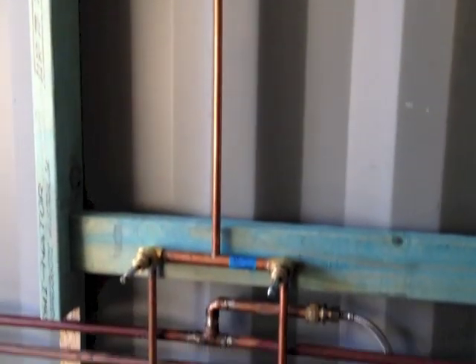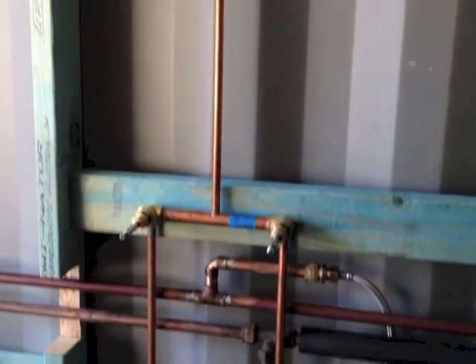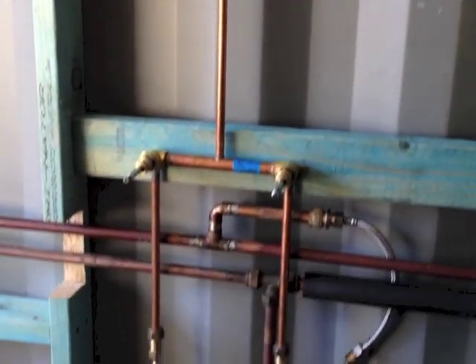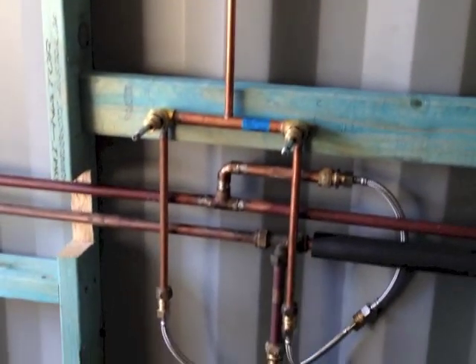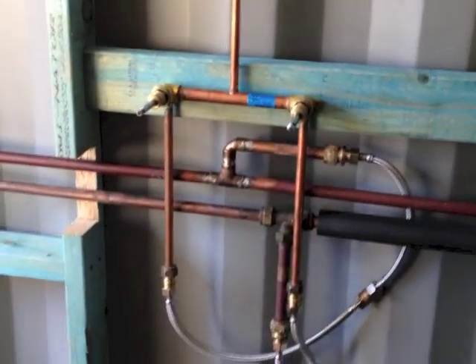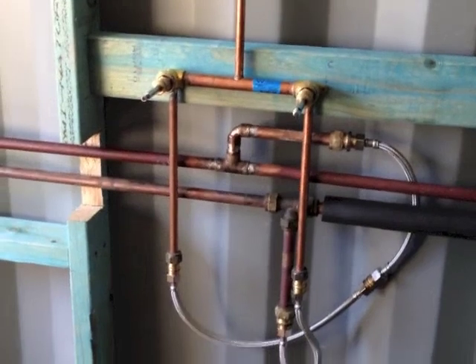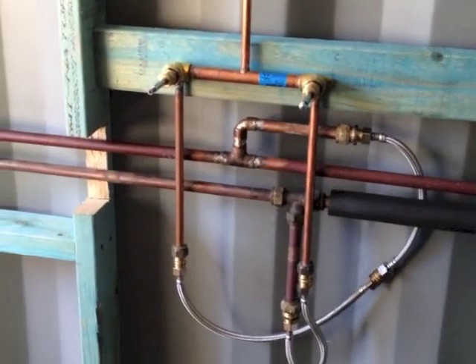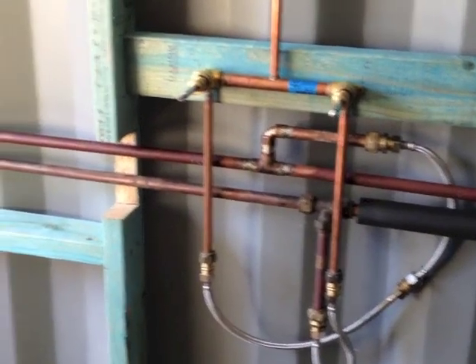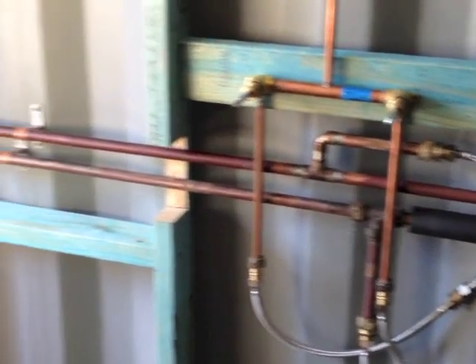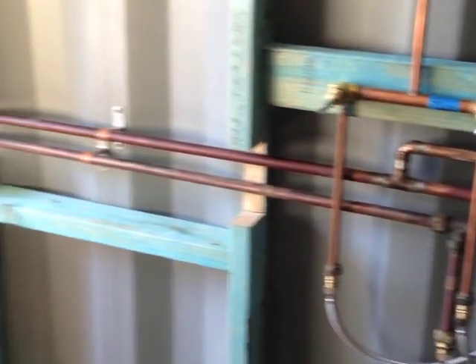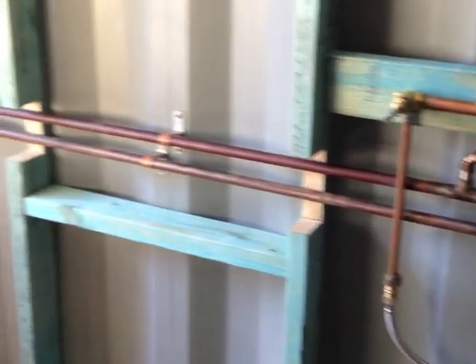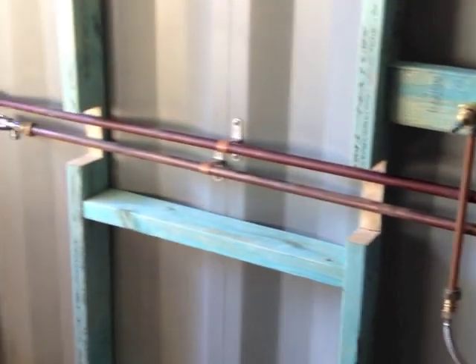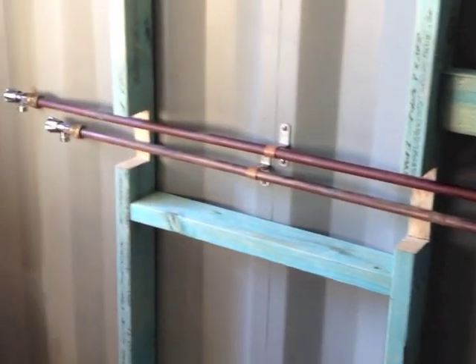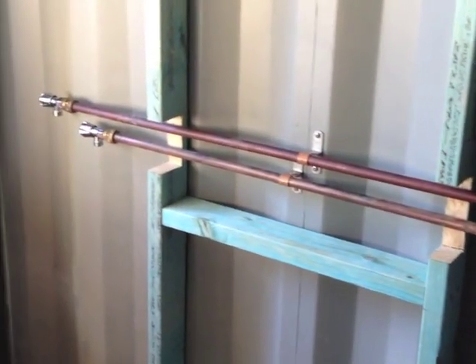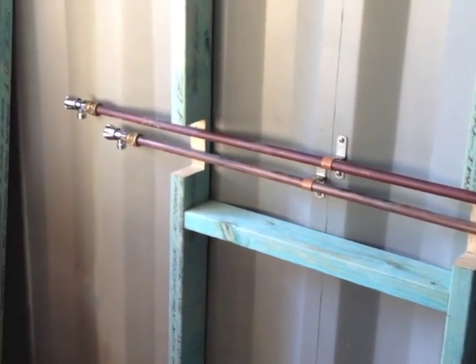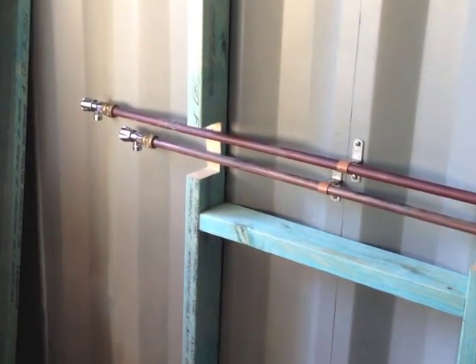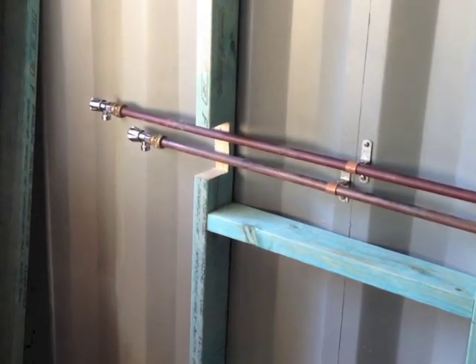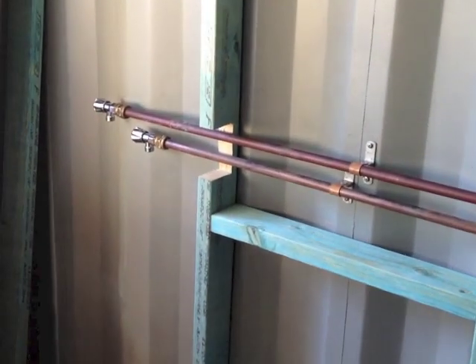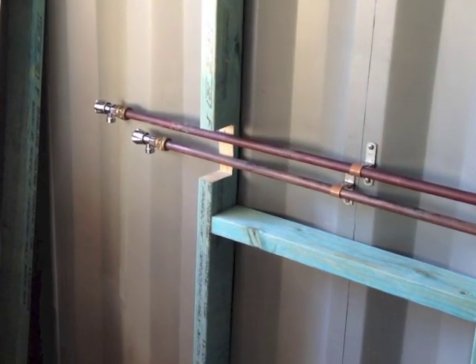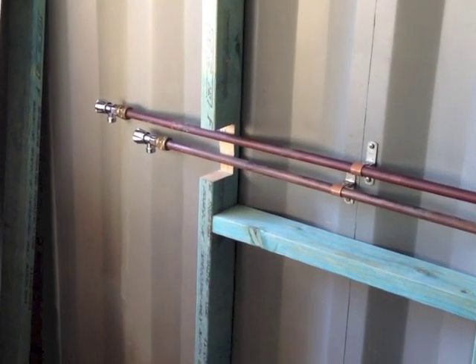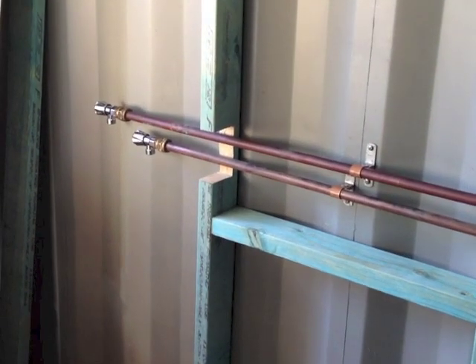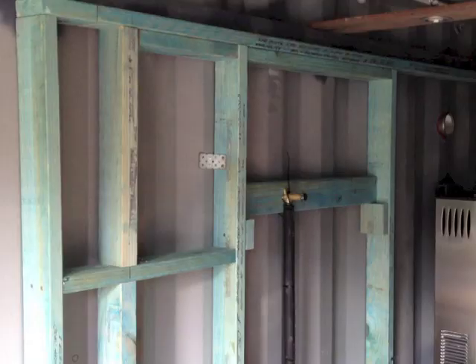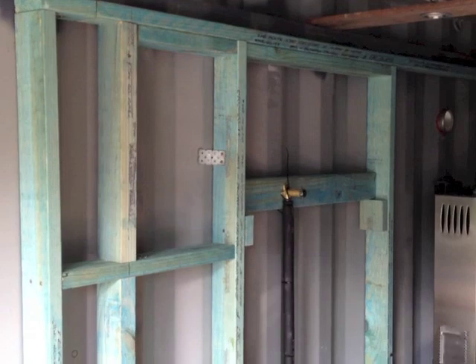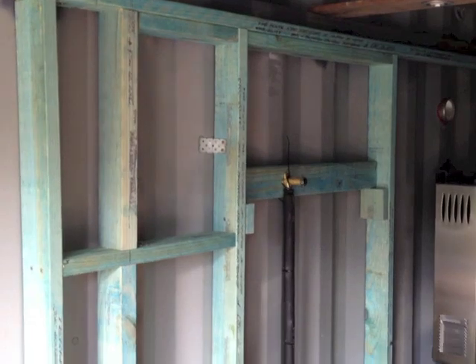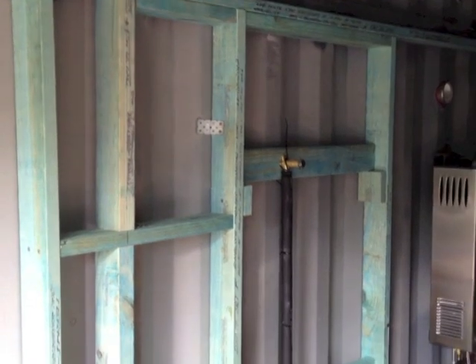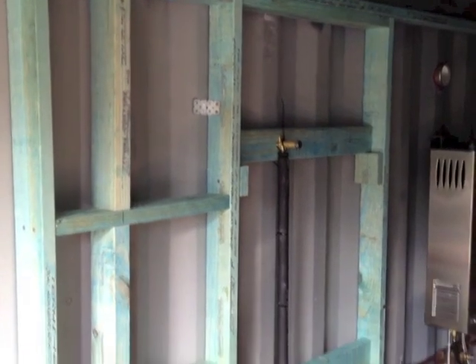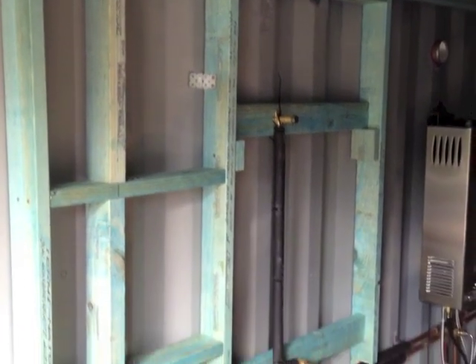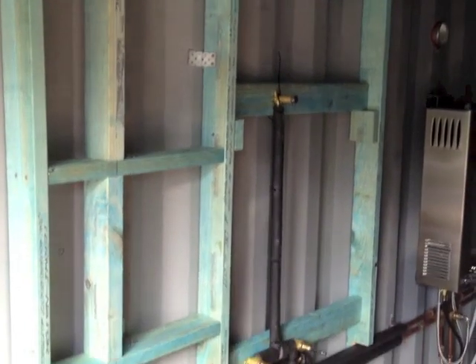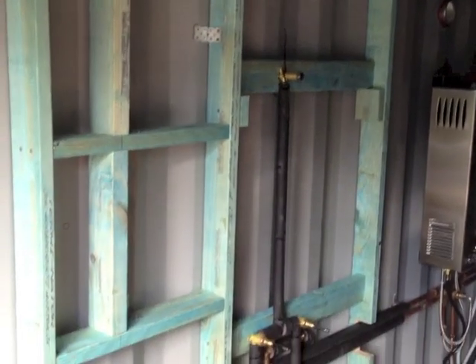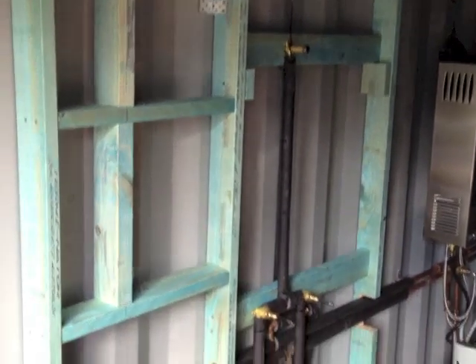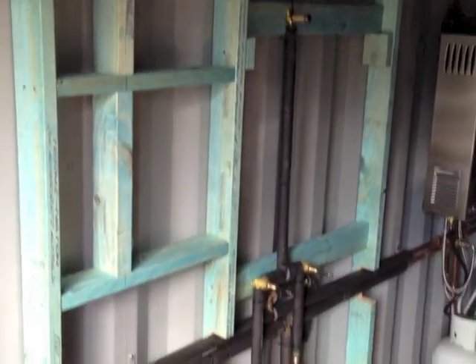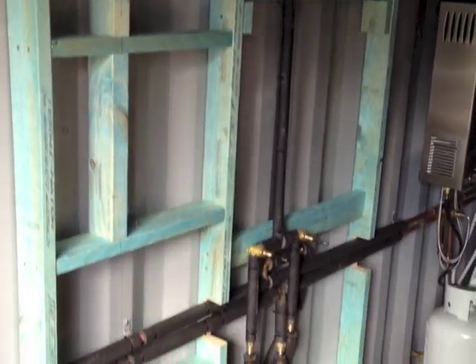My breech plumbing is slightly over complicated, but I was using materials I had to hand rather than buy new. And then I put some lagging onto the pipes.